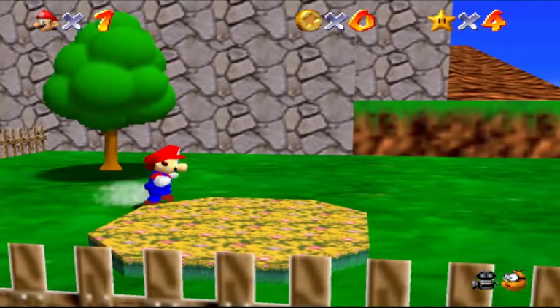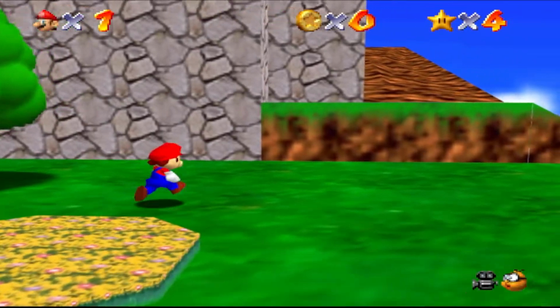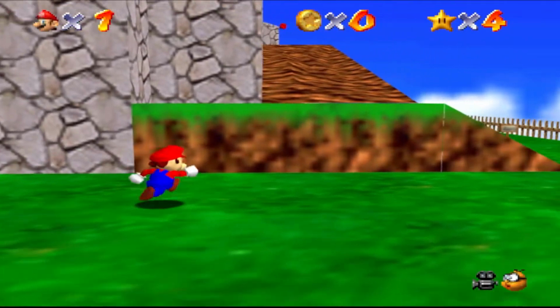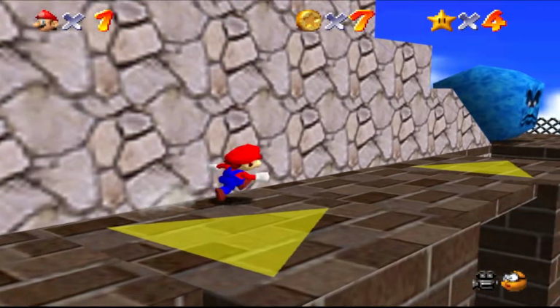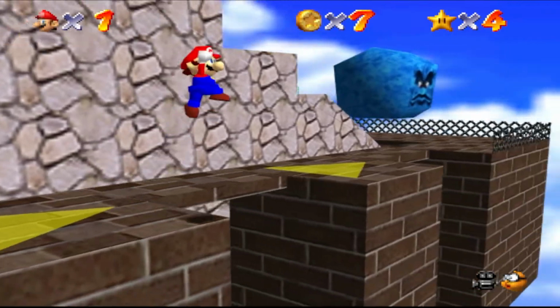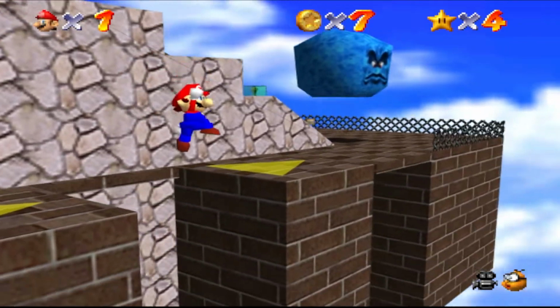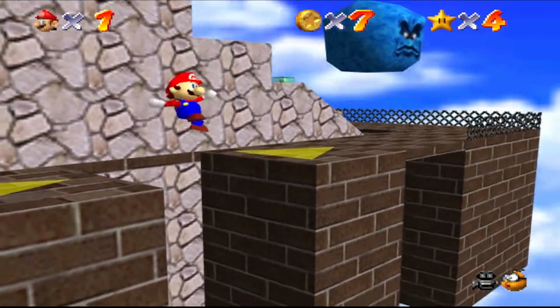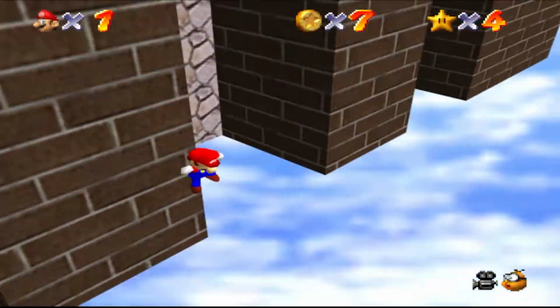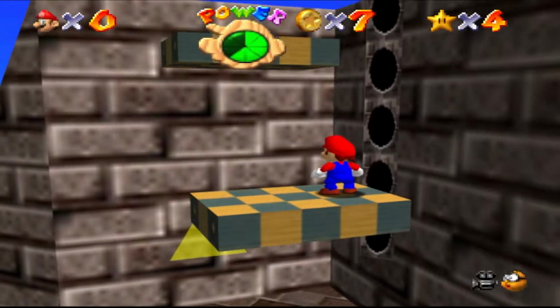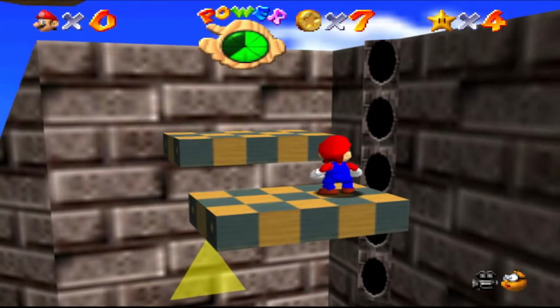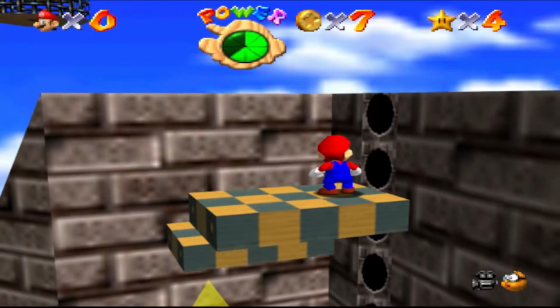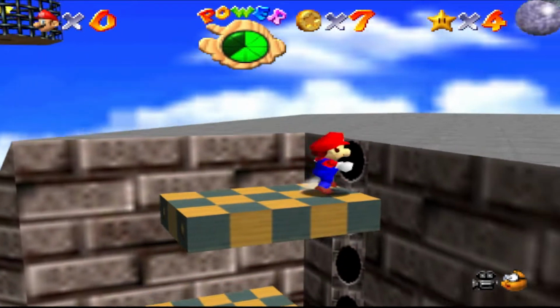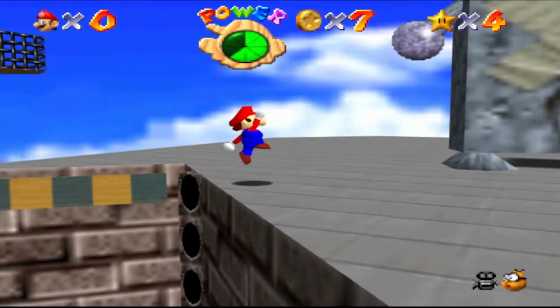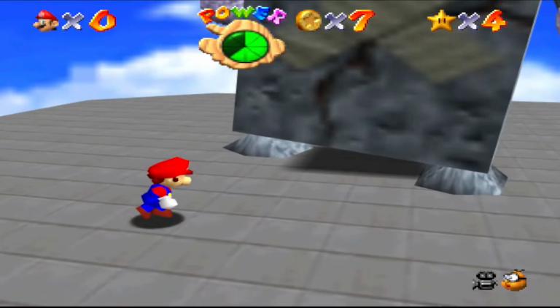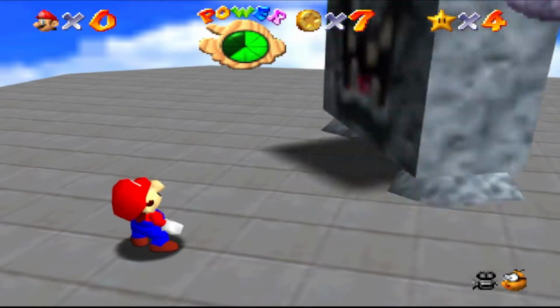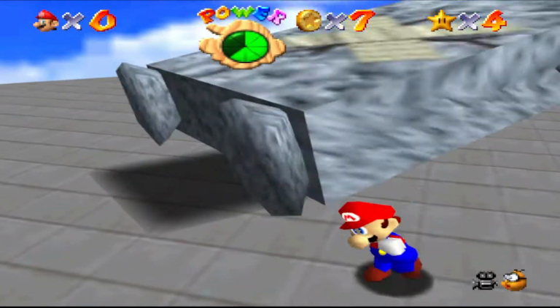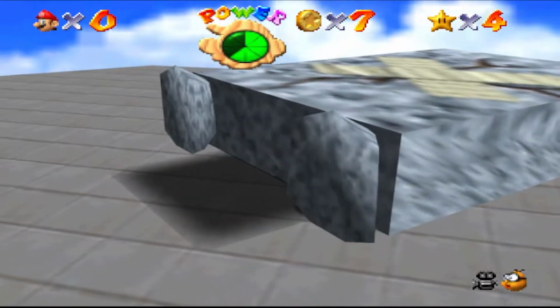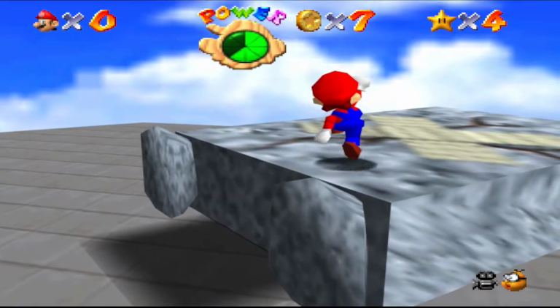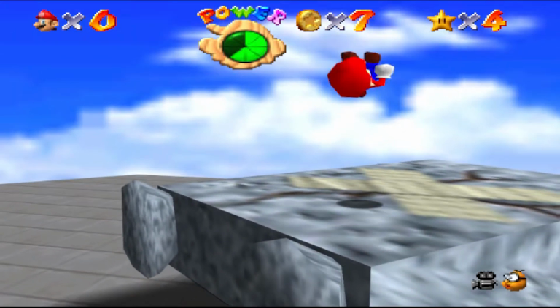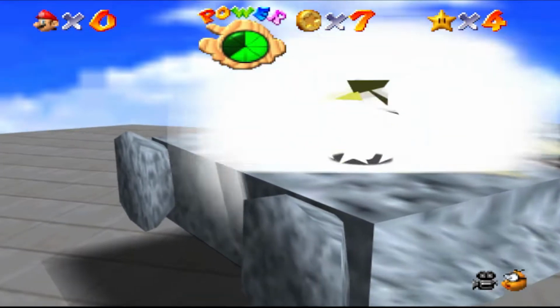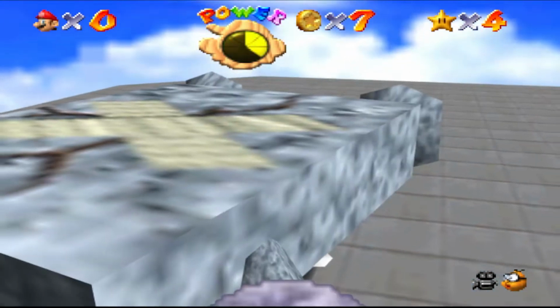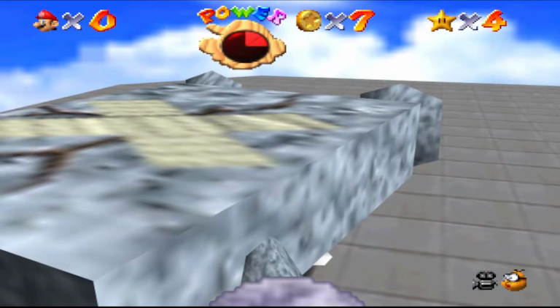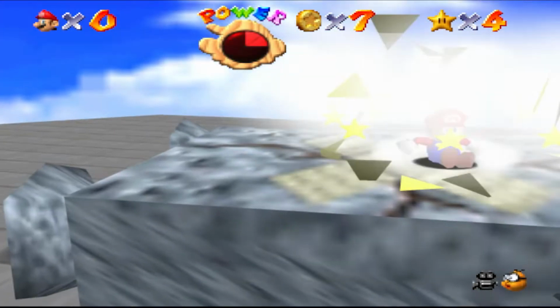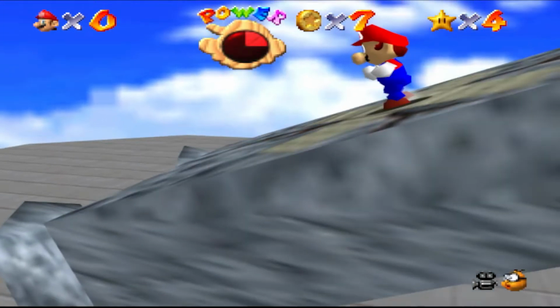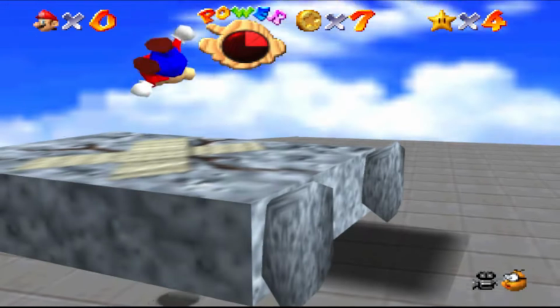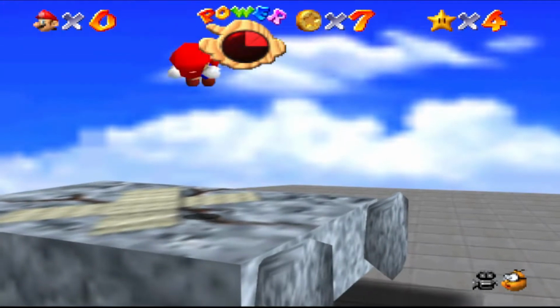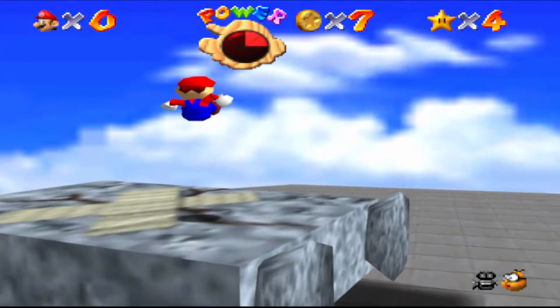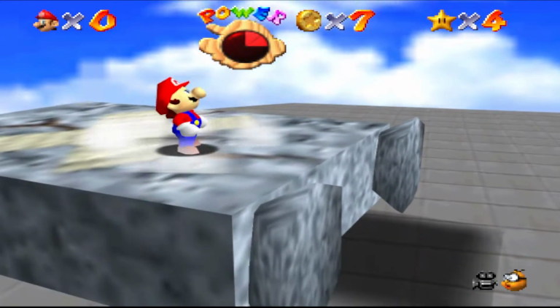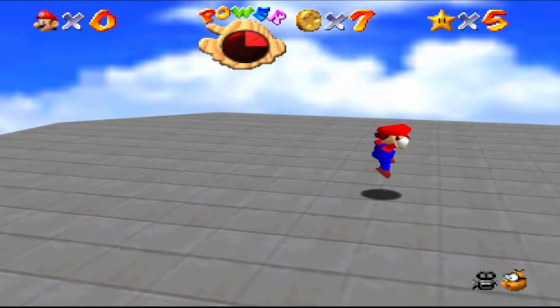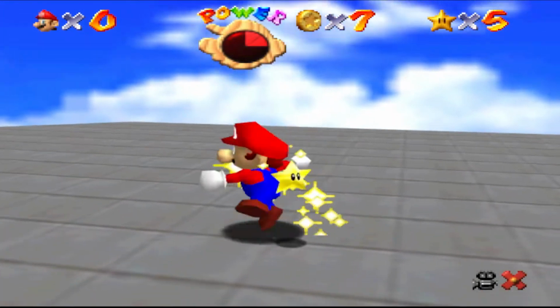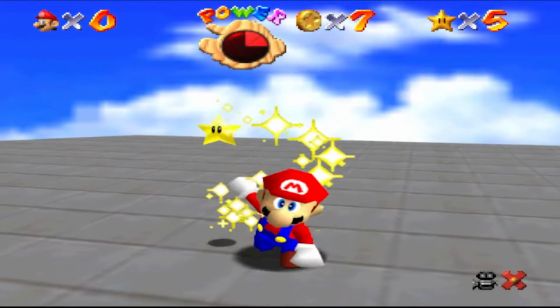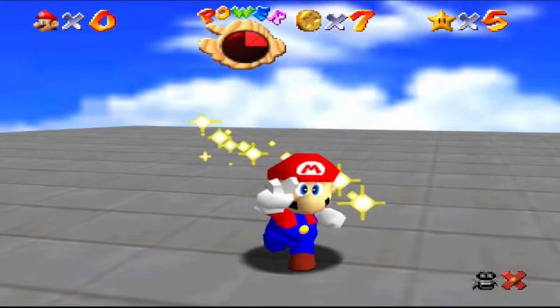I came back to Whomp's Fortress, and instantly I fell. That didn't stop me. On my next life, I made it back to the boss. I successfully landed my first ground pound, got squished, landed my second, and landed my third. Then I got my fifth star.